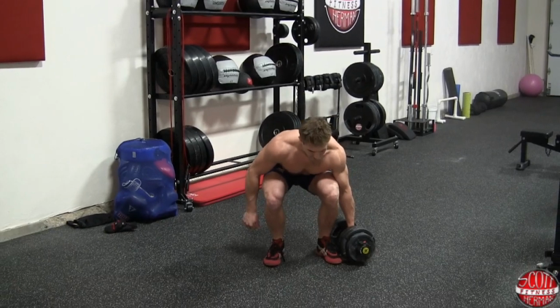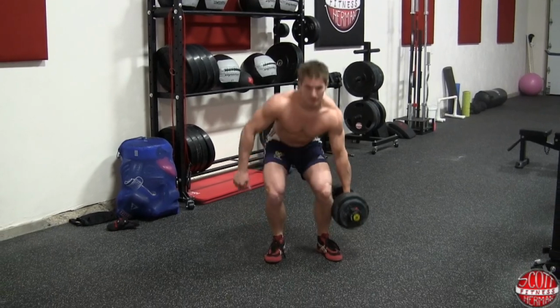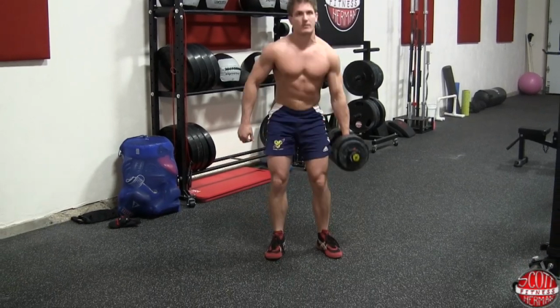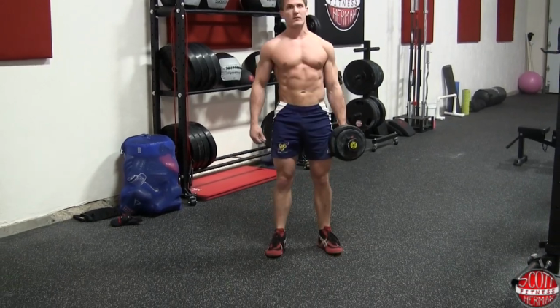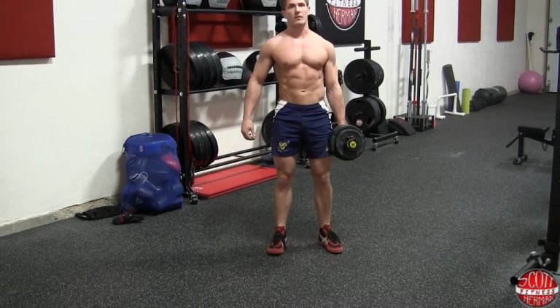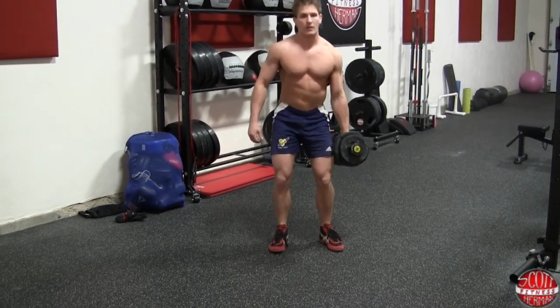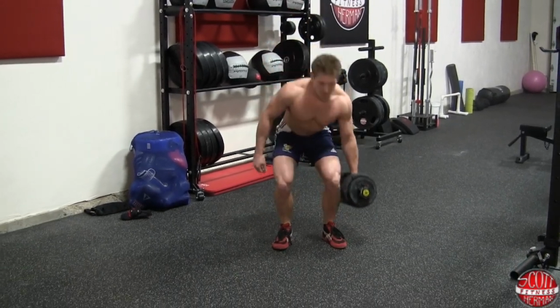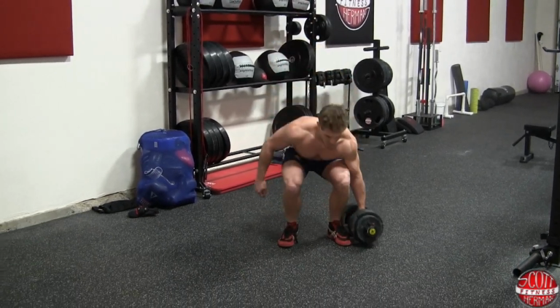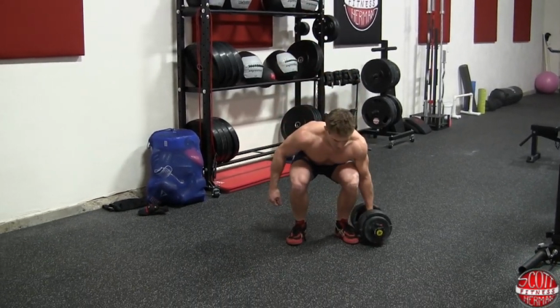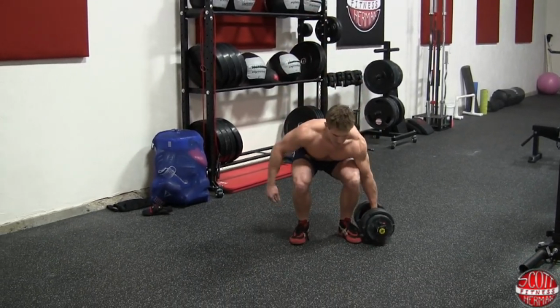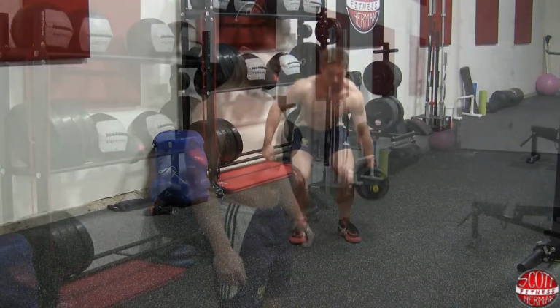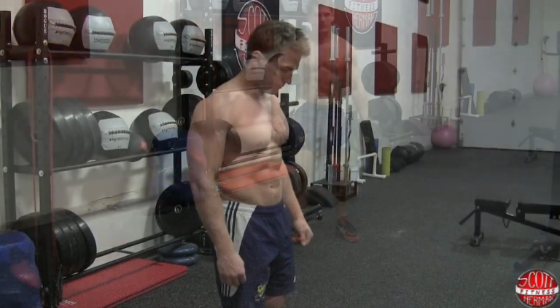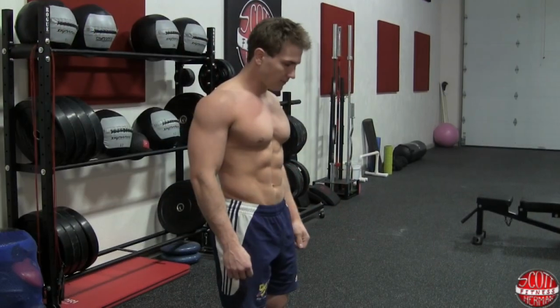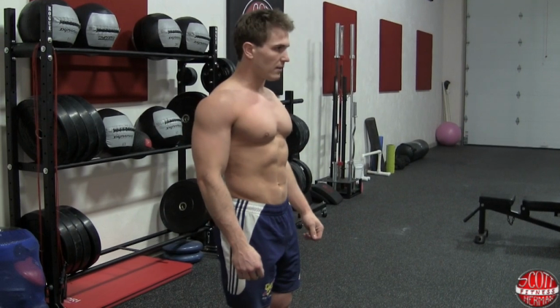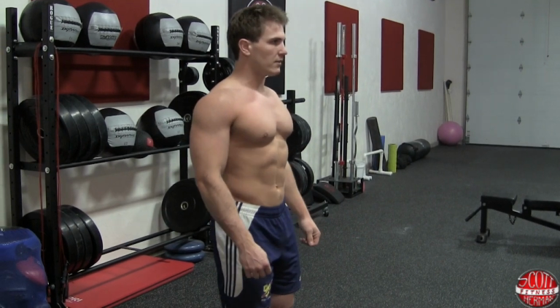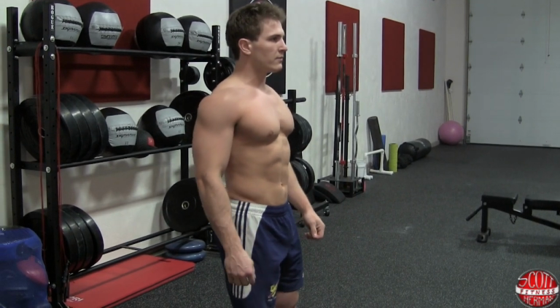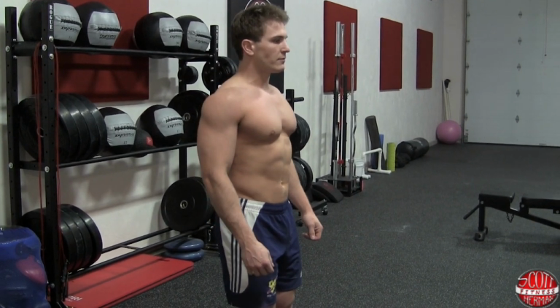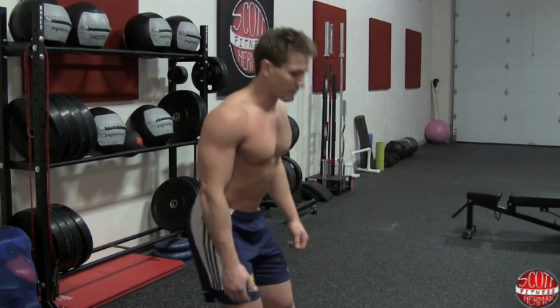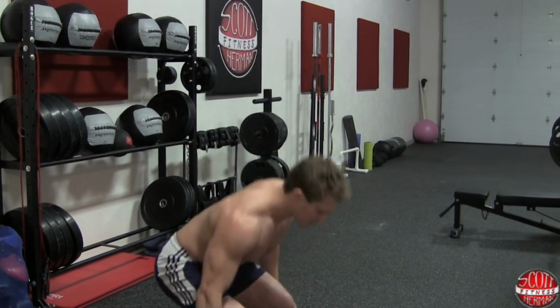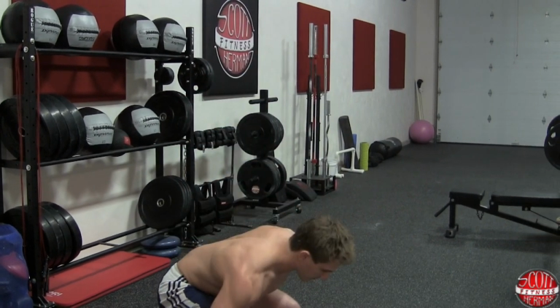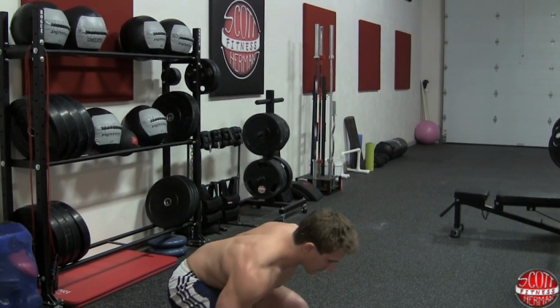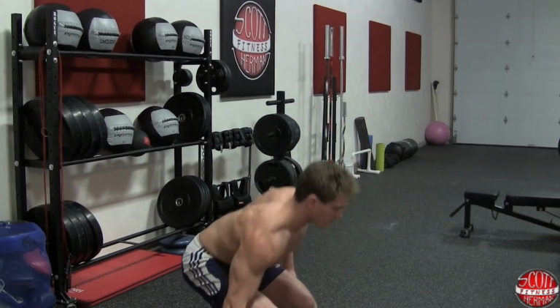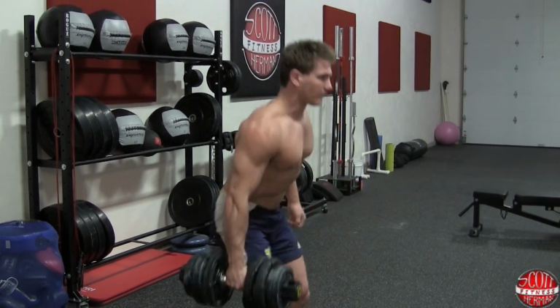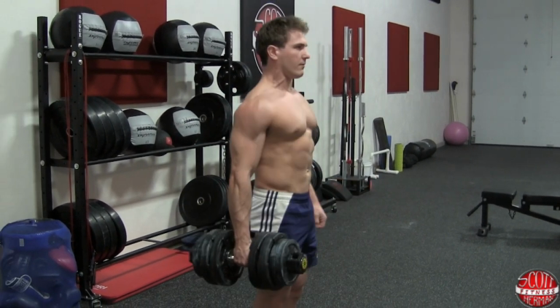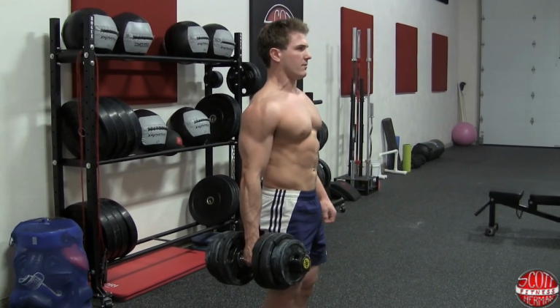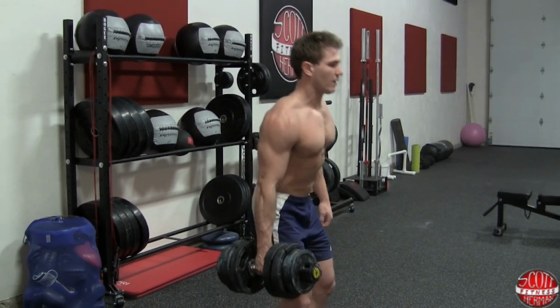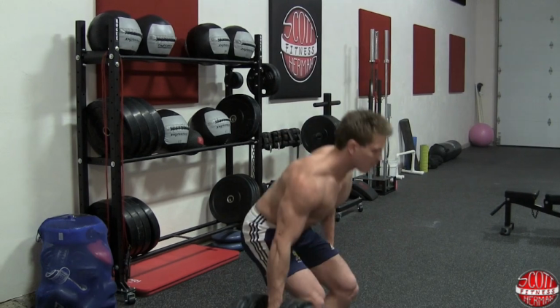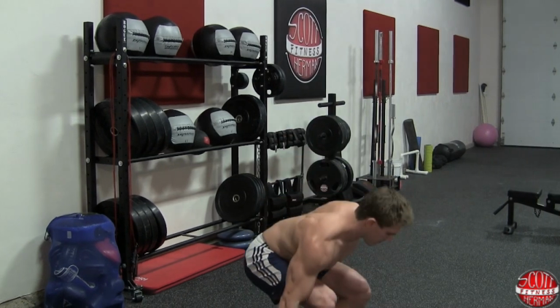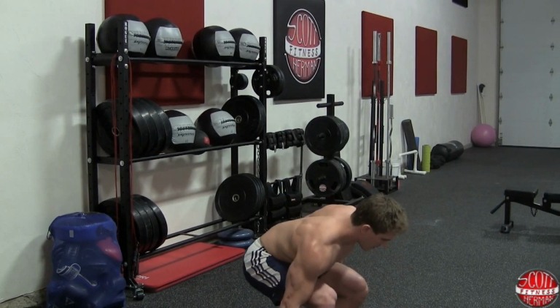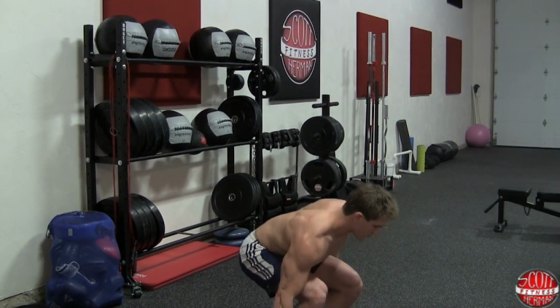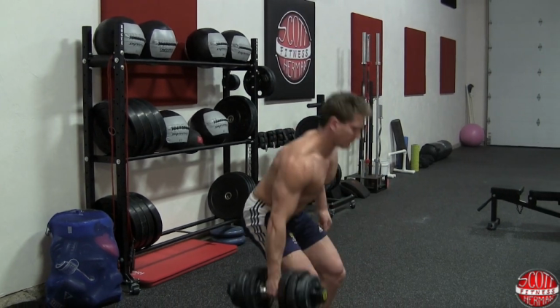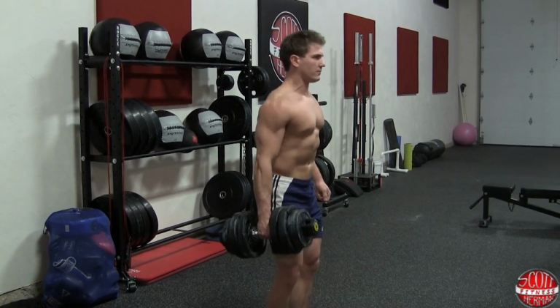As you perform the exercise, make sure that you're pushing your knees out so they don't collapse in. You're pushing through your hips, squeezing your glutes, keeping your chest up, and maintaining a tall spine throughout the entire movement.